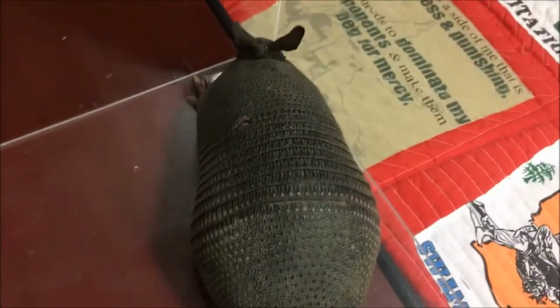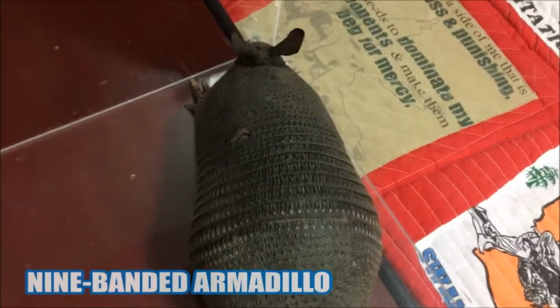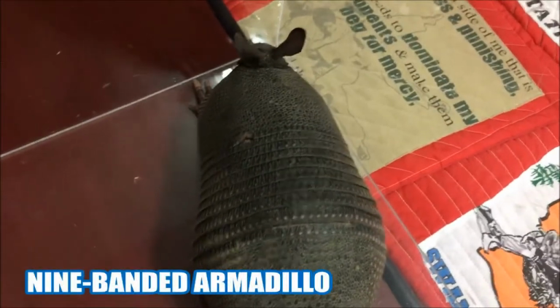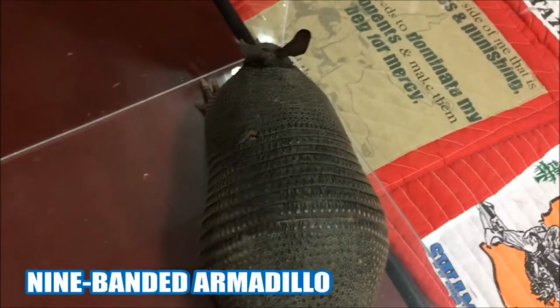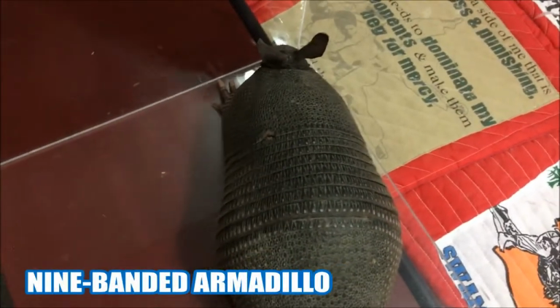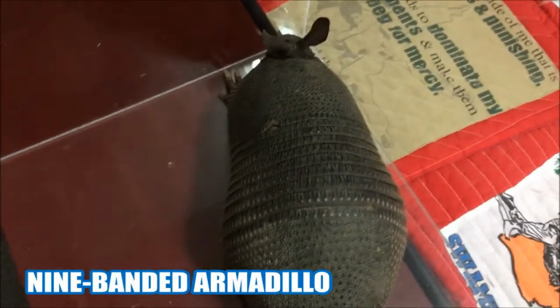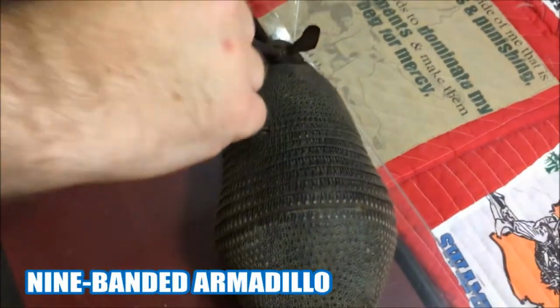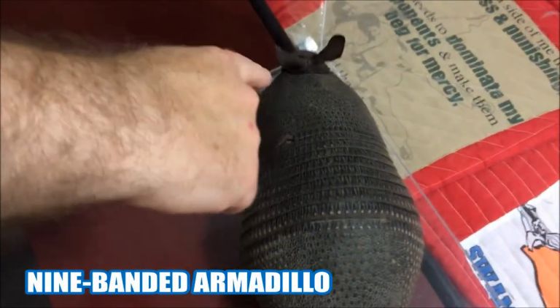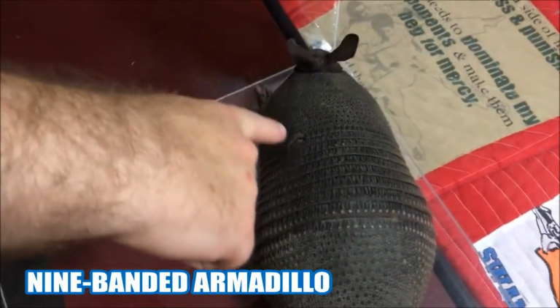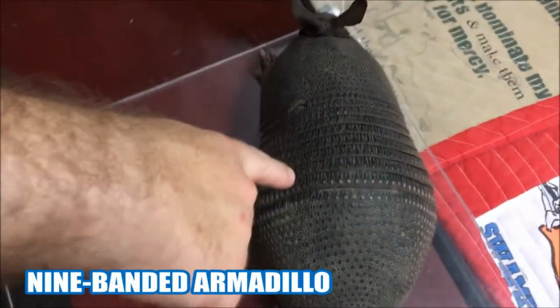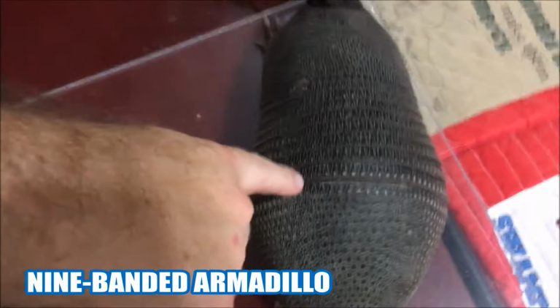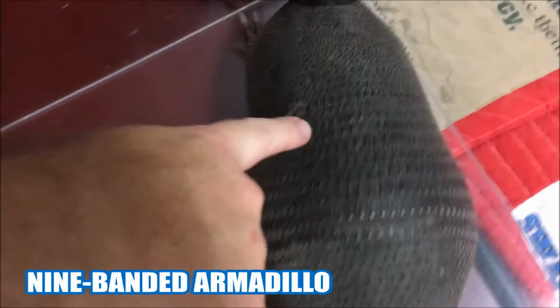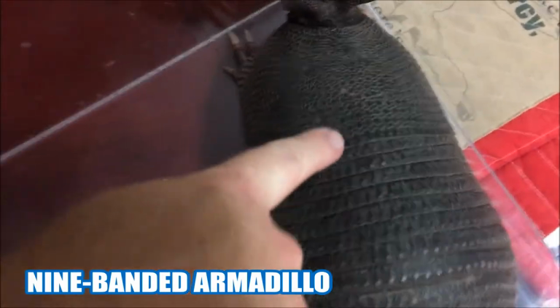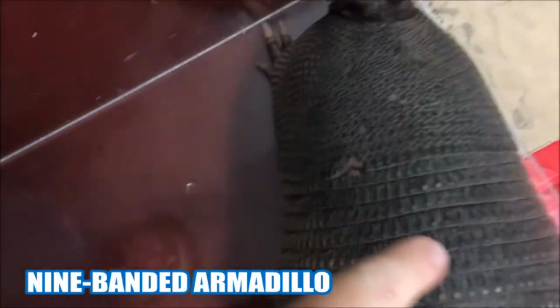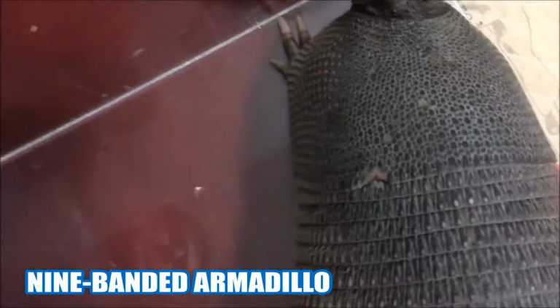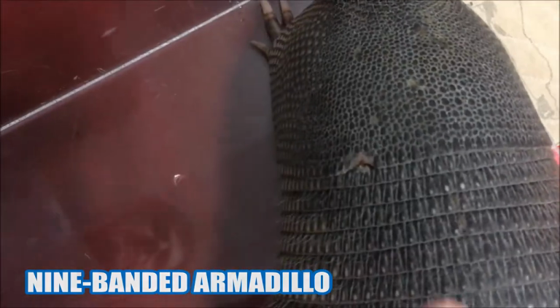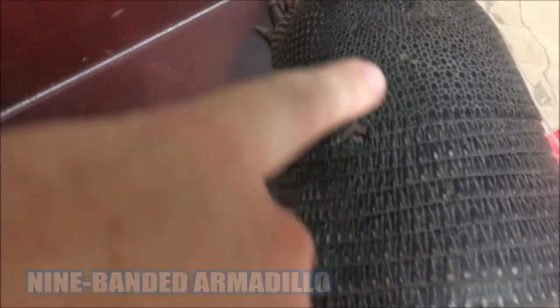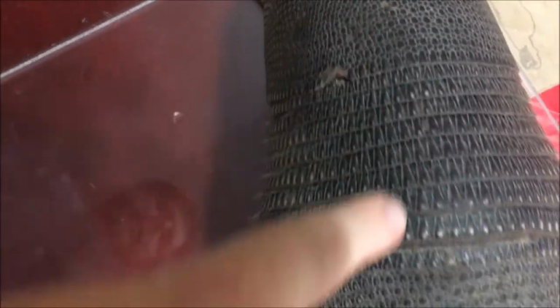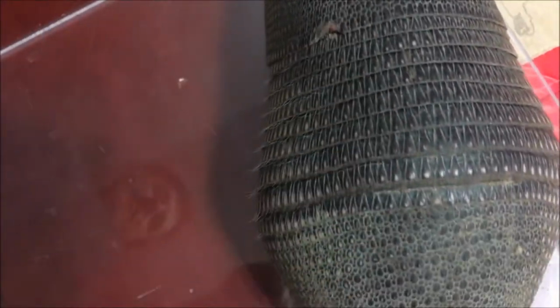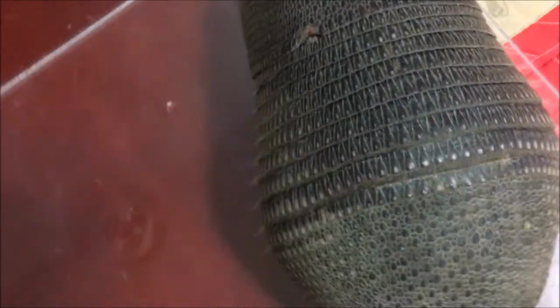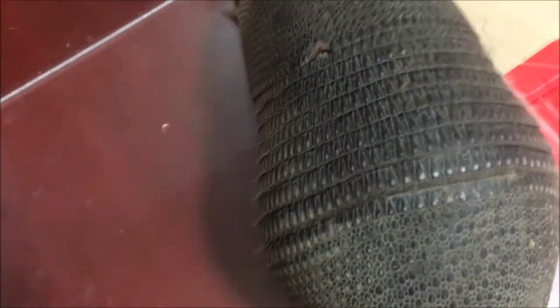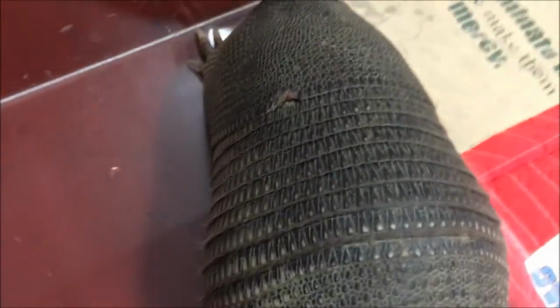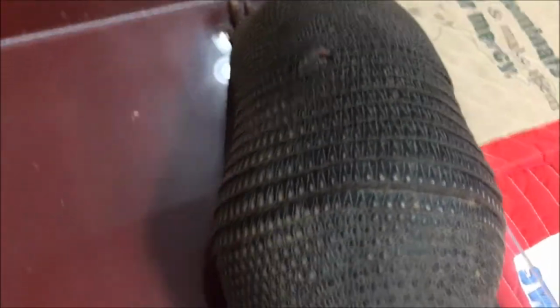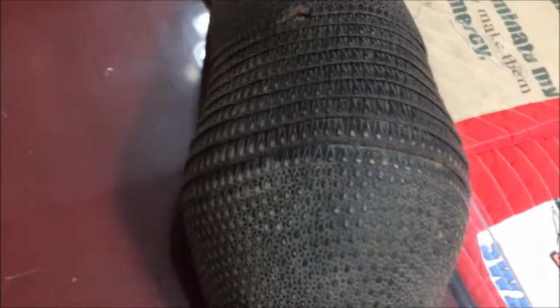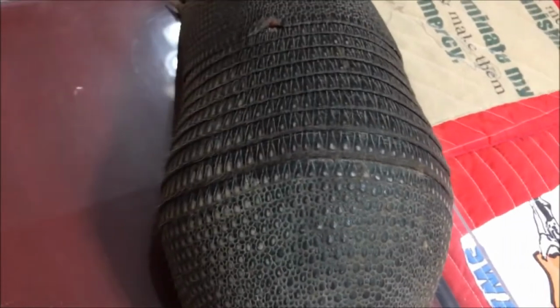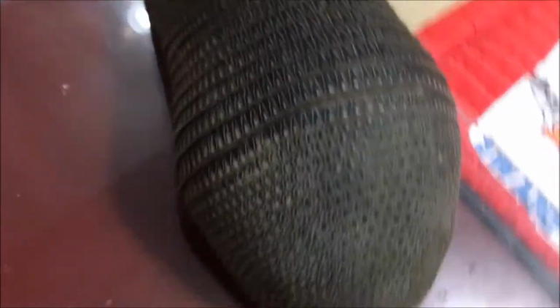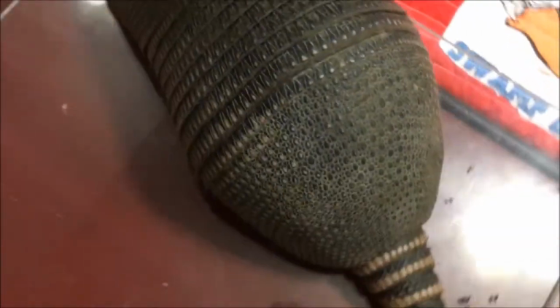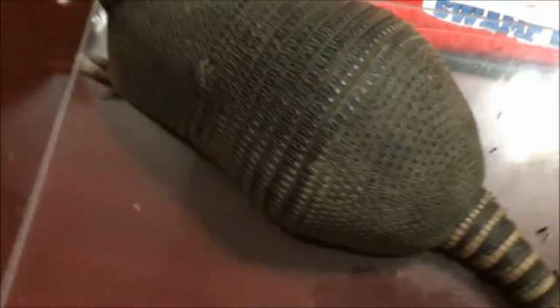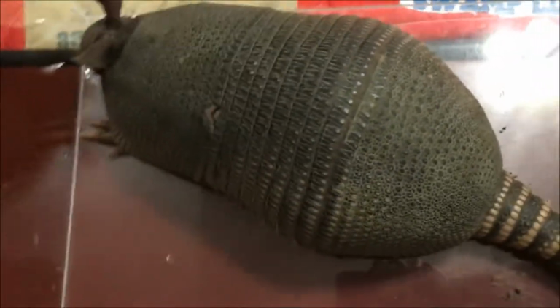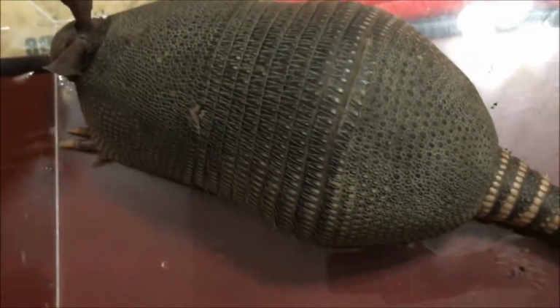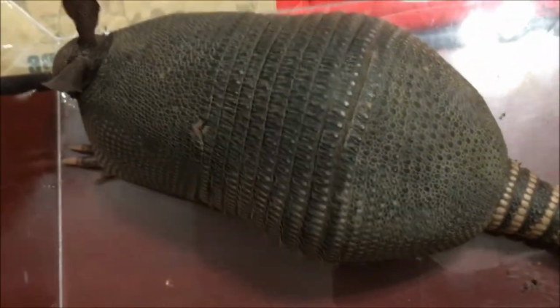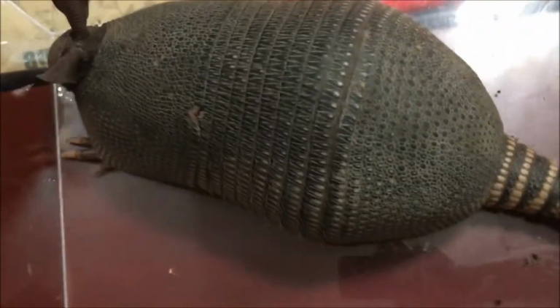There's the three-band and the nine-band. When we talk about bands, we talk about these bands on its back here — you can see these lines. They're called nine-band, but depending on where they live, the actual number of bands can vary. It is different from the three-band.